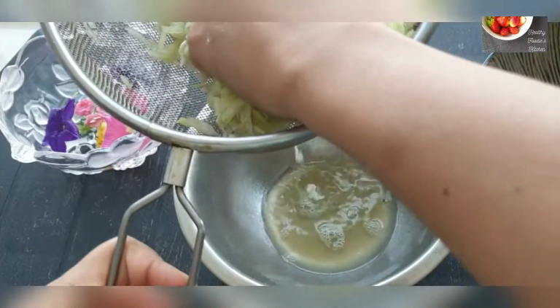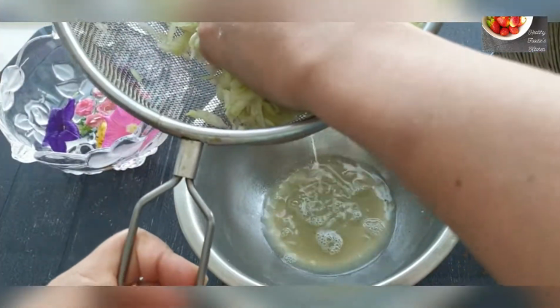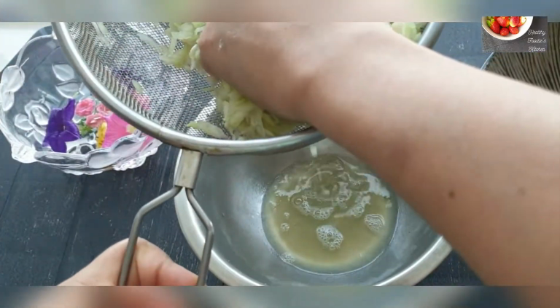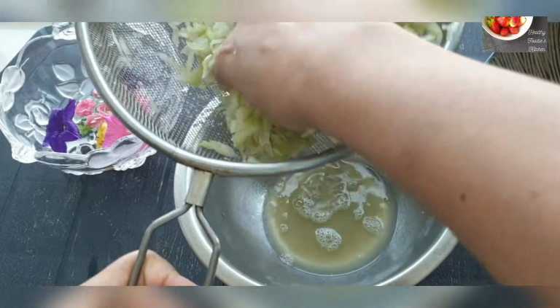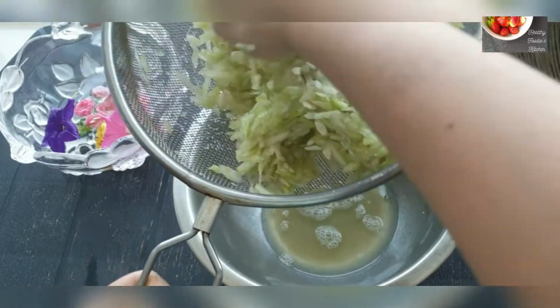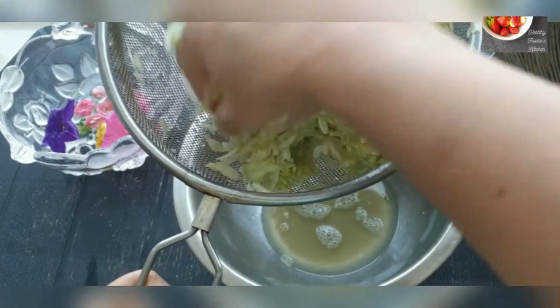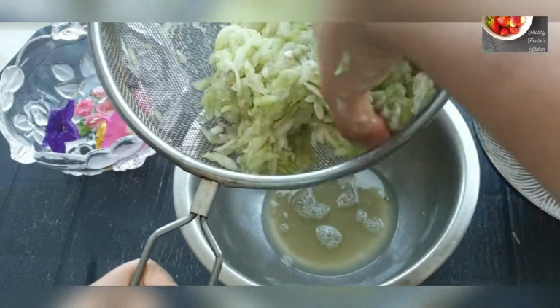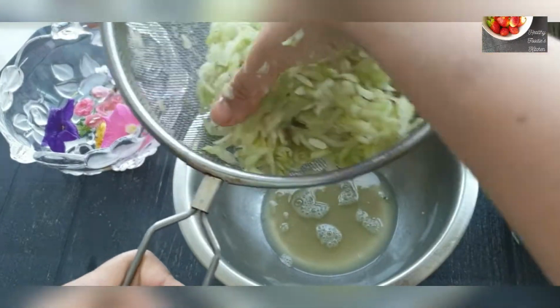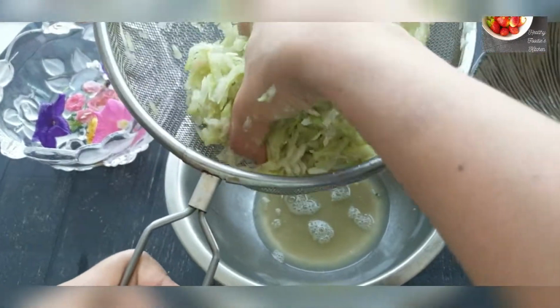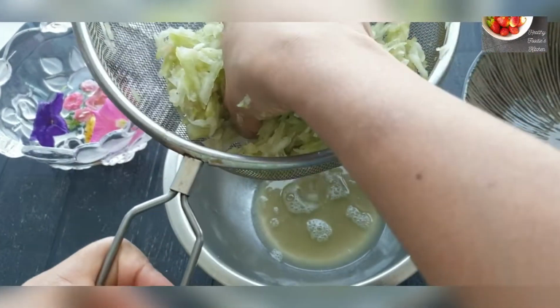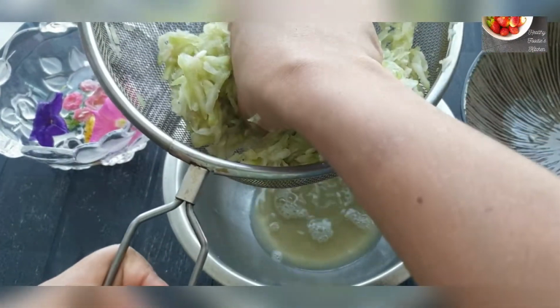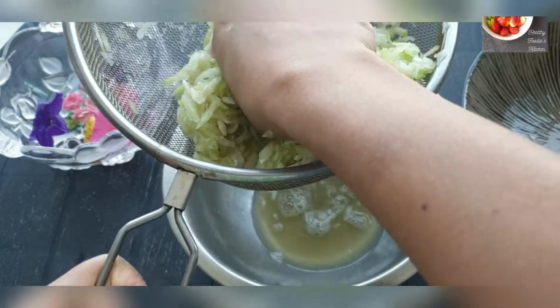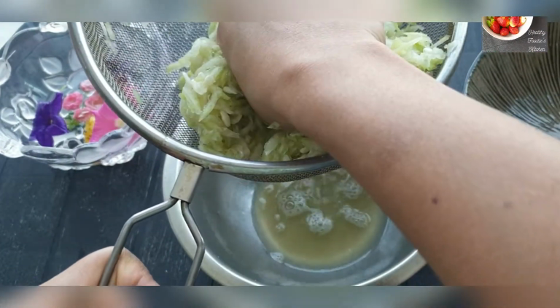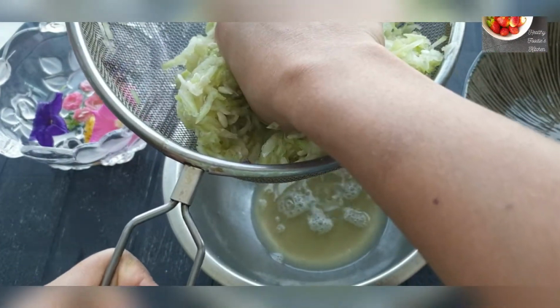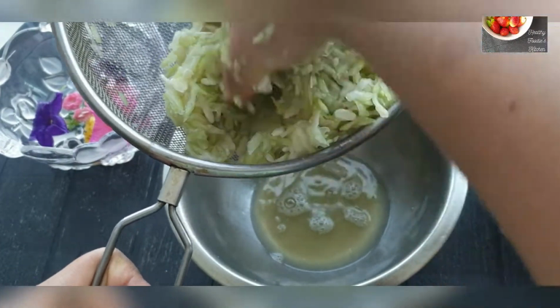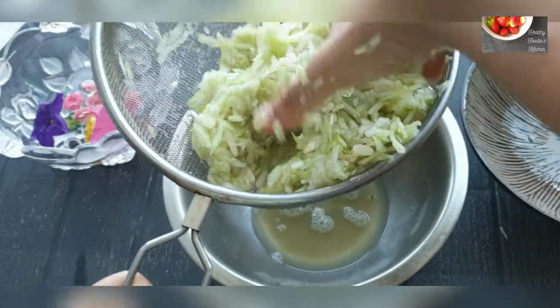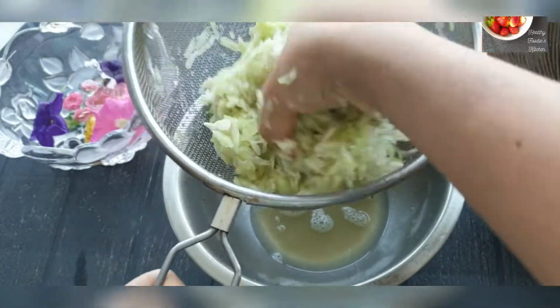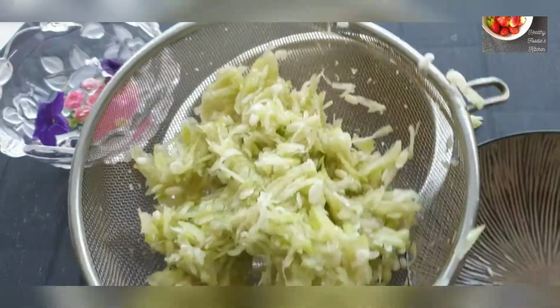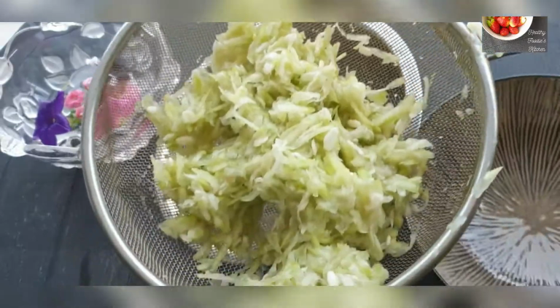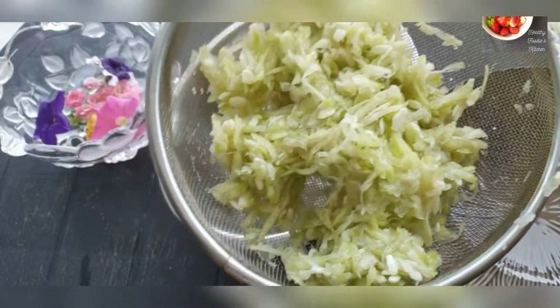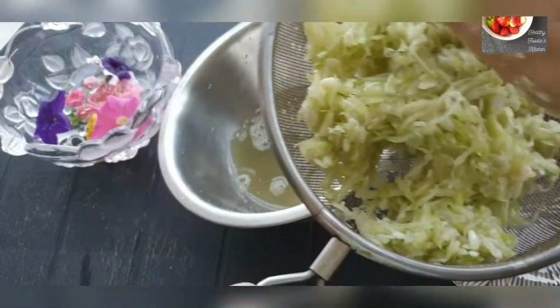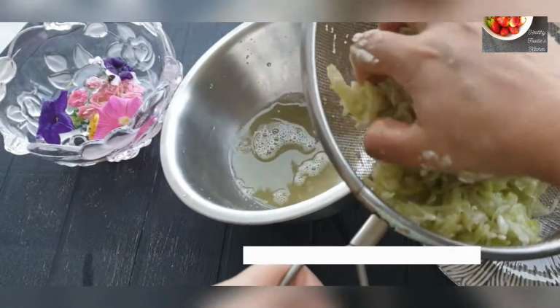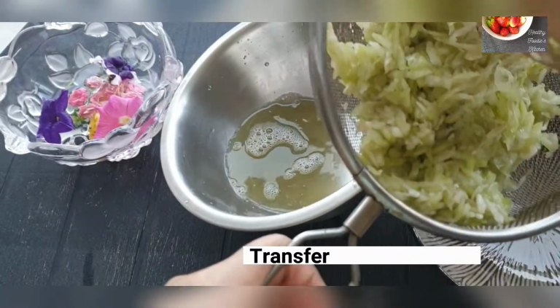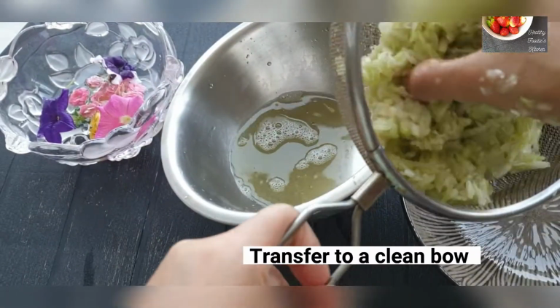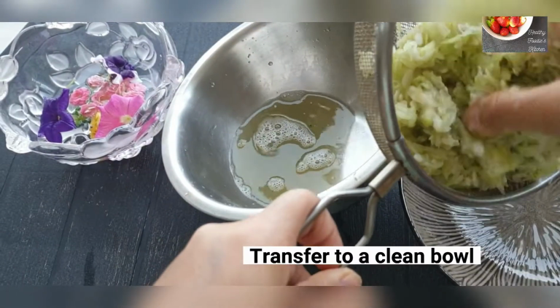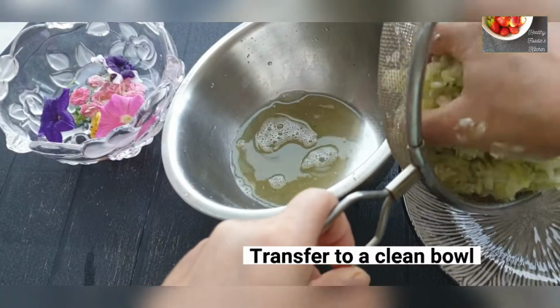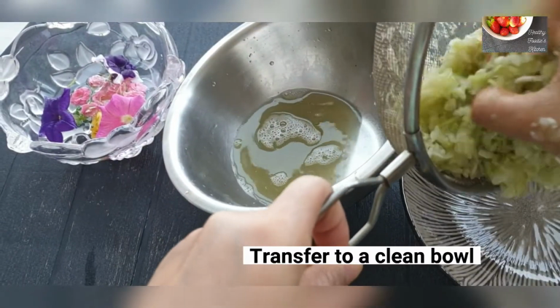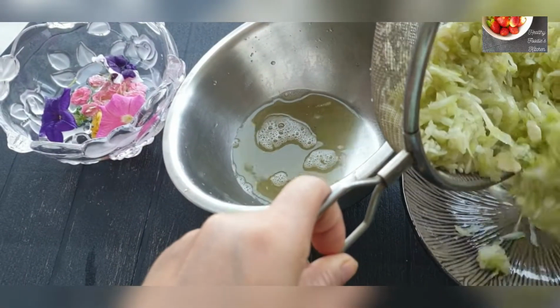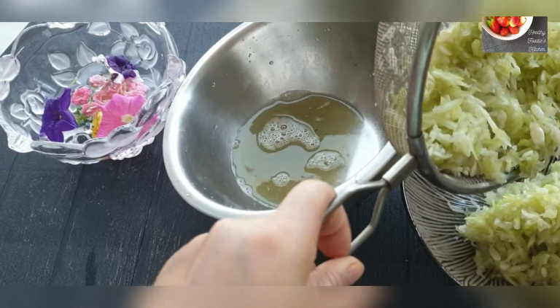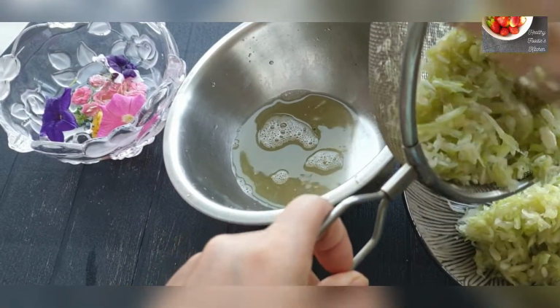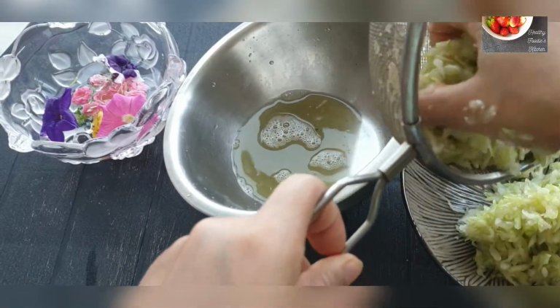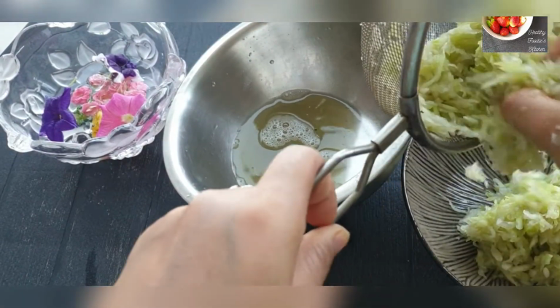This sweet is called laupolla pitha in Assam and is made during the festival of Bihu in spring. After all the water is squeezed out, transfer the loki to a clean bowl.